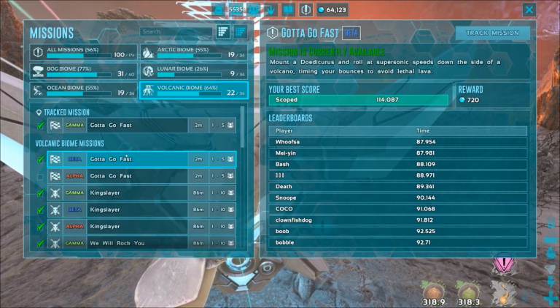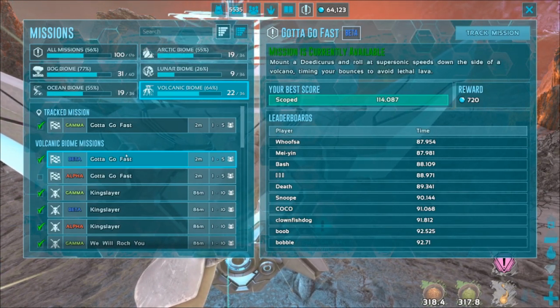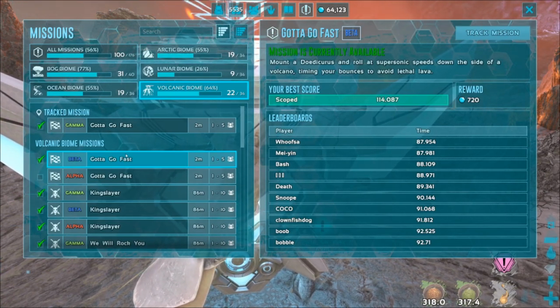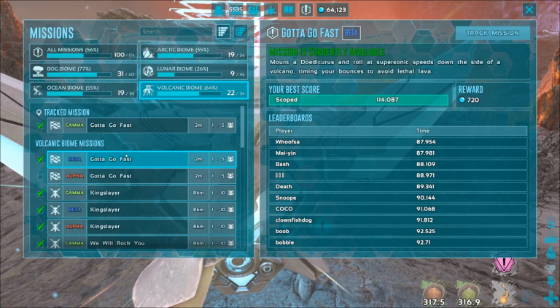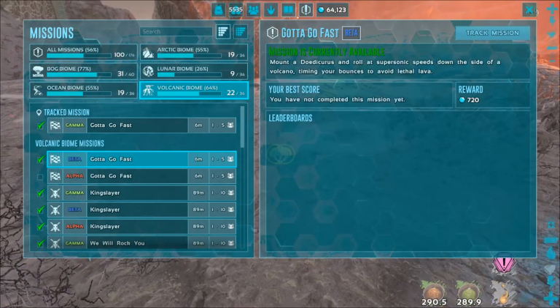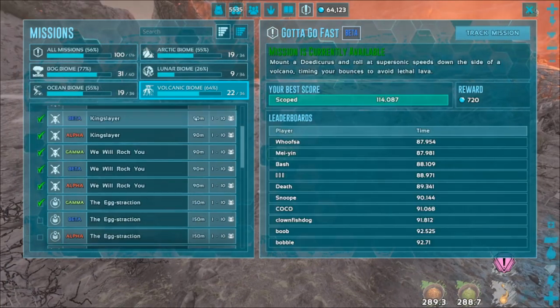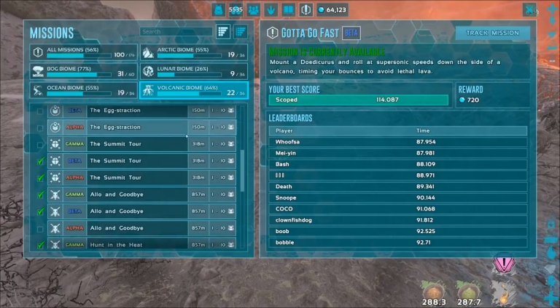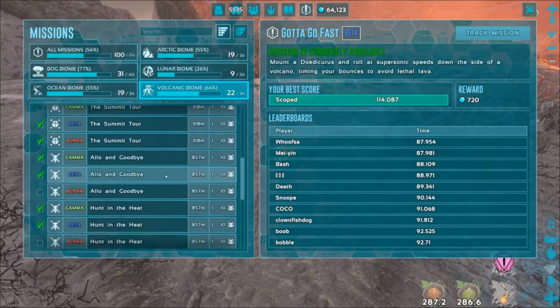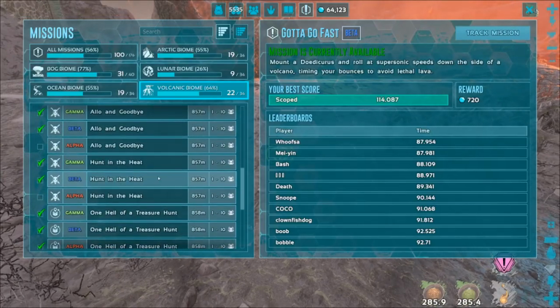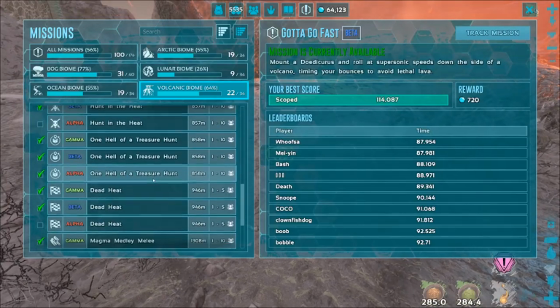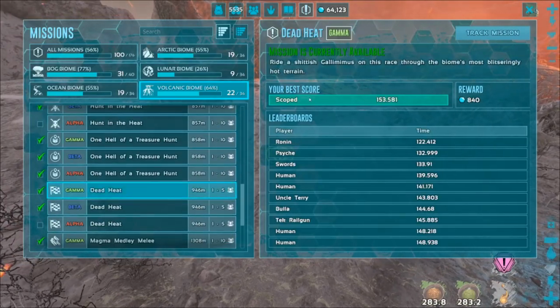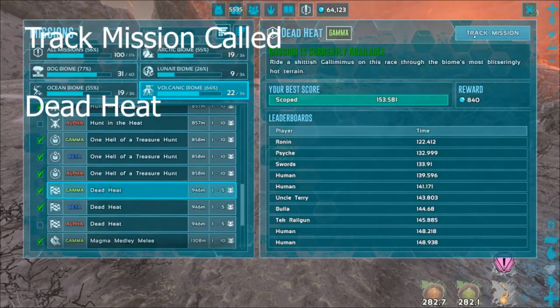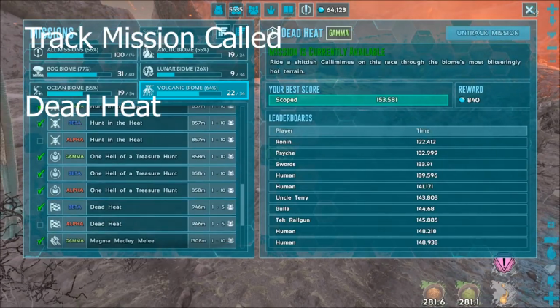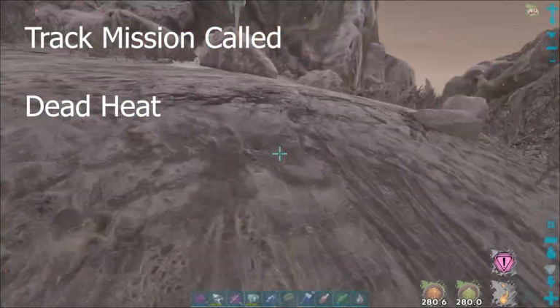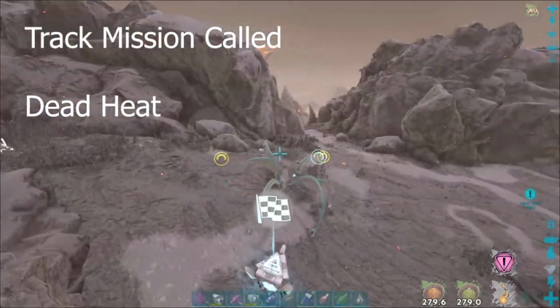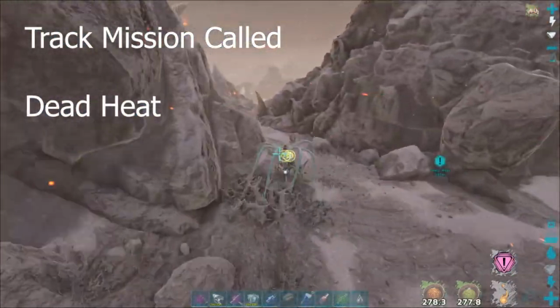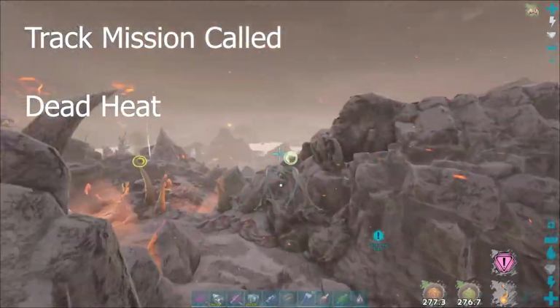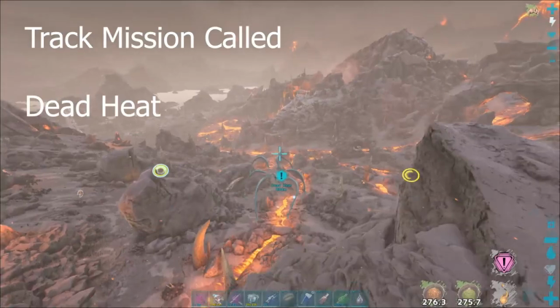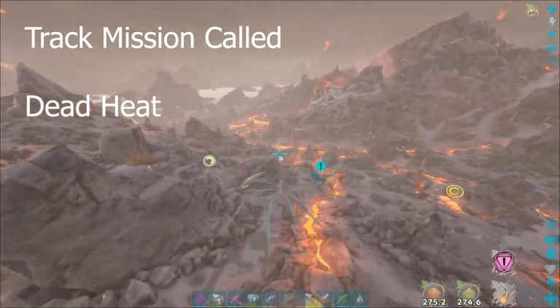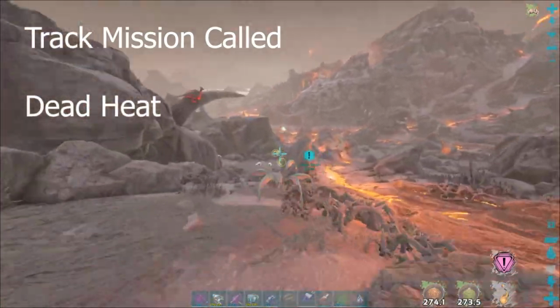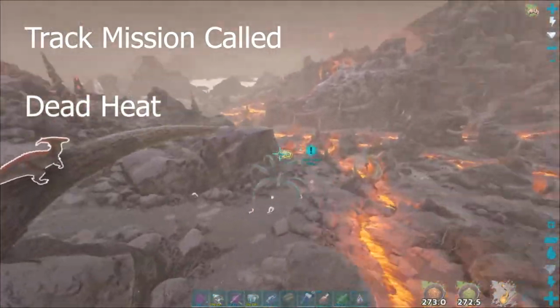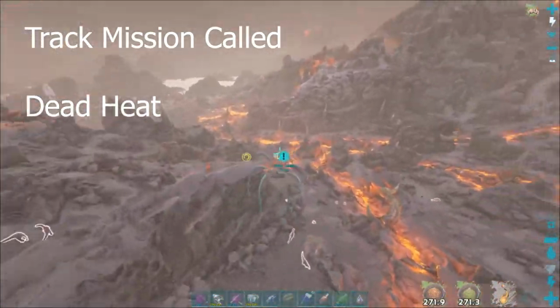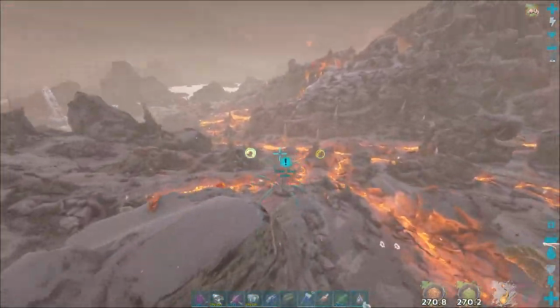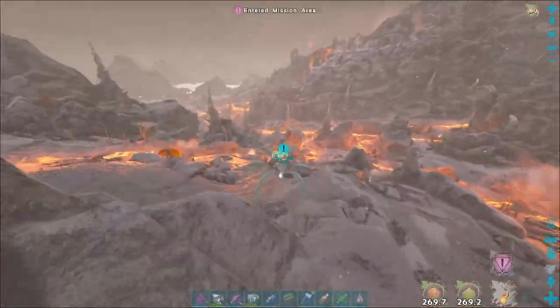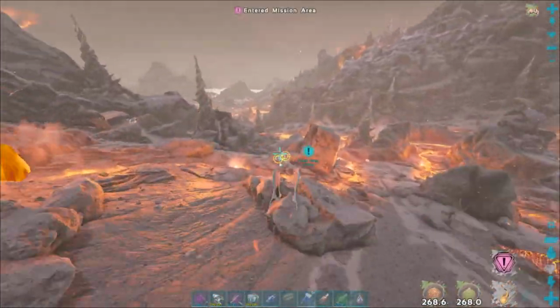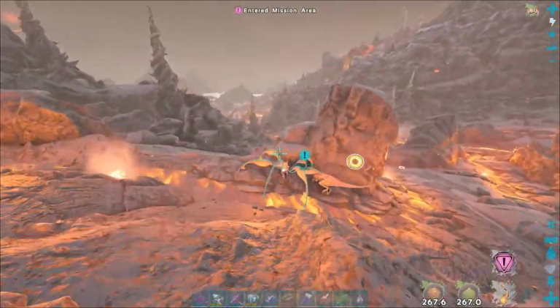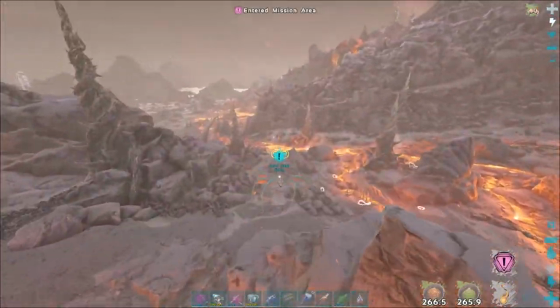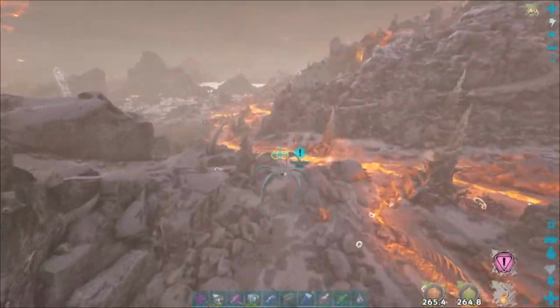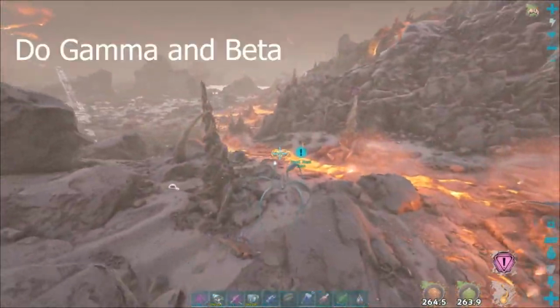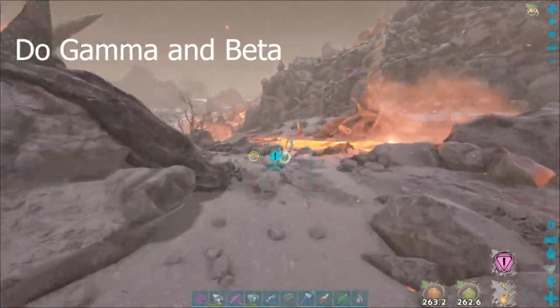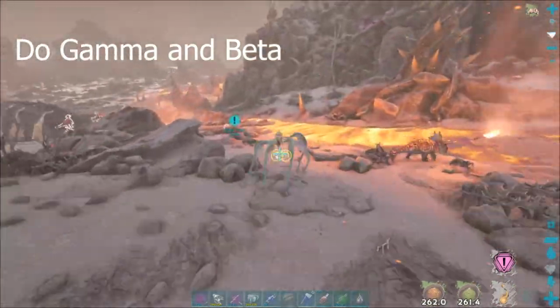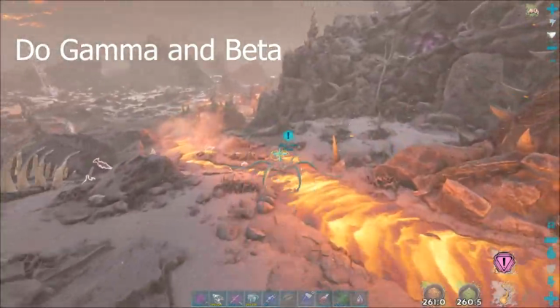Next is the mission Dead Heat — track that and go to it. It's a Gallimimus race. We're going to do gamma and beta, putting us at 43 and 44.